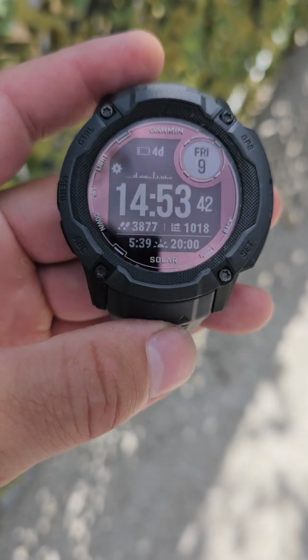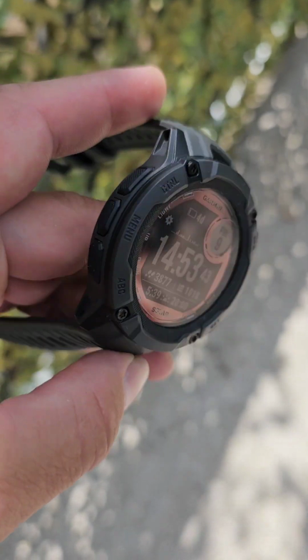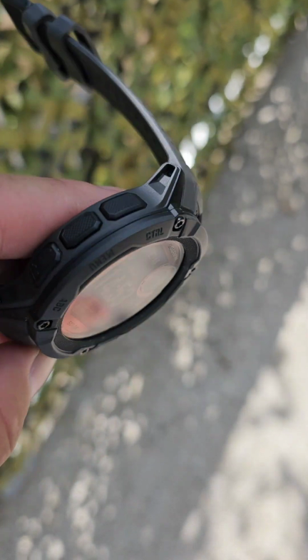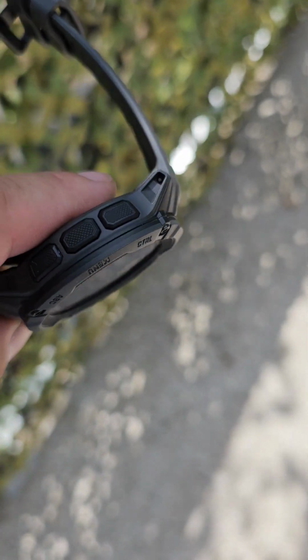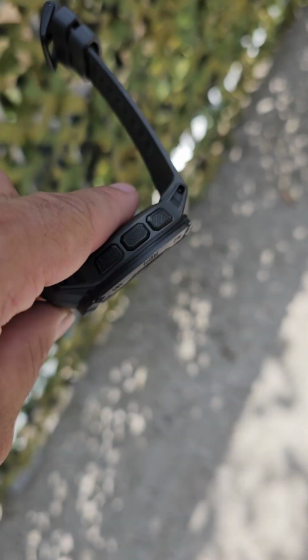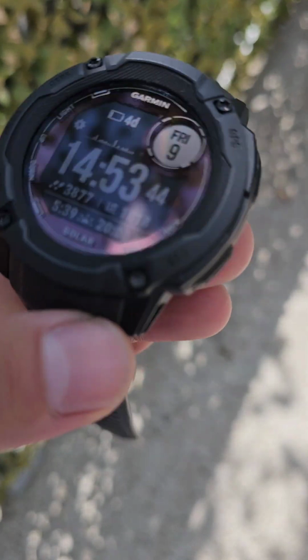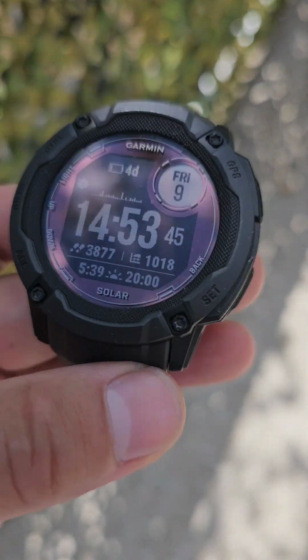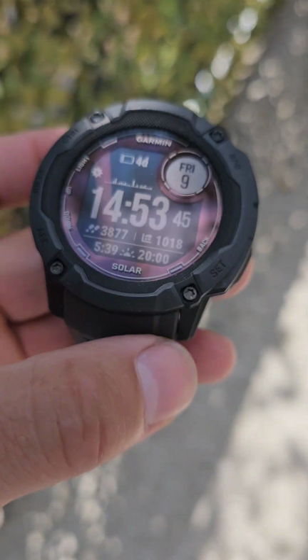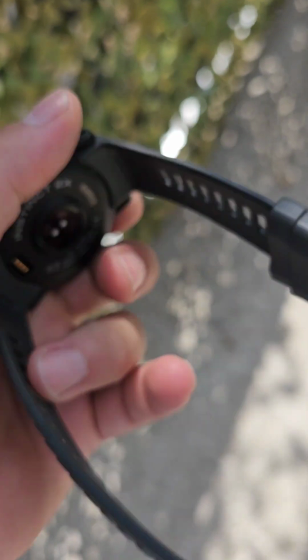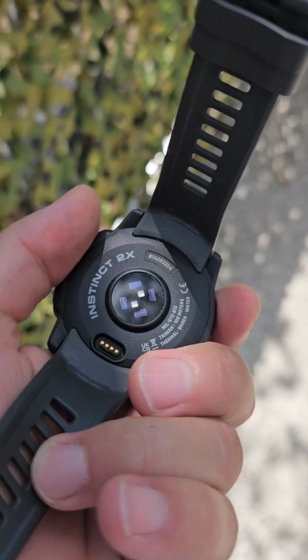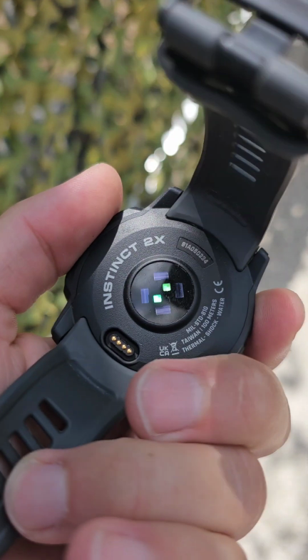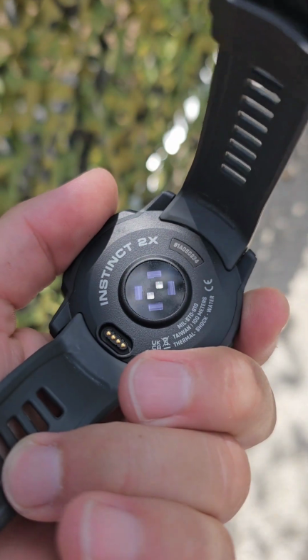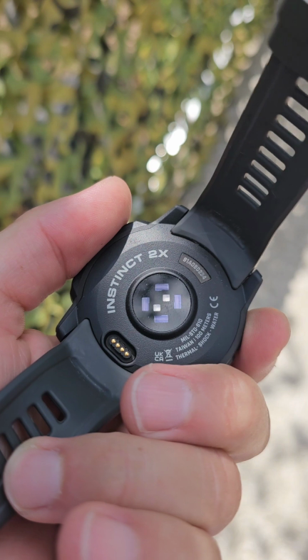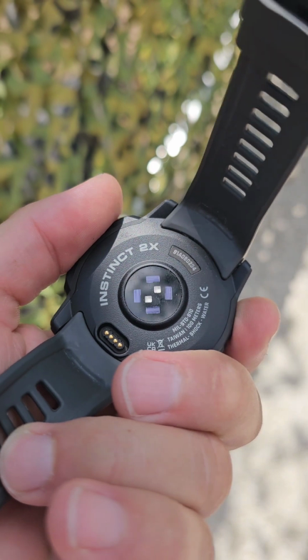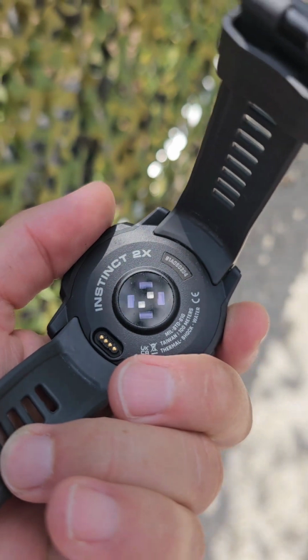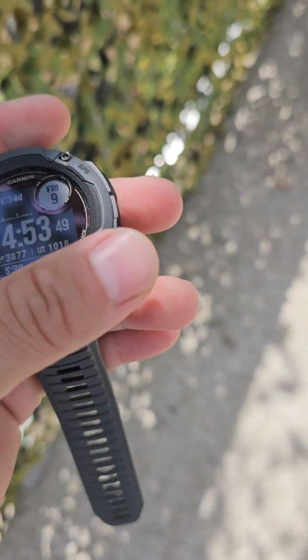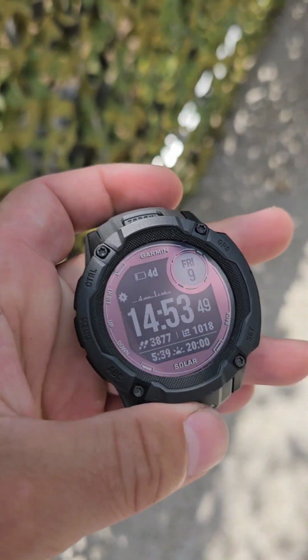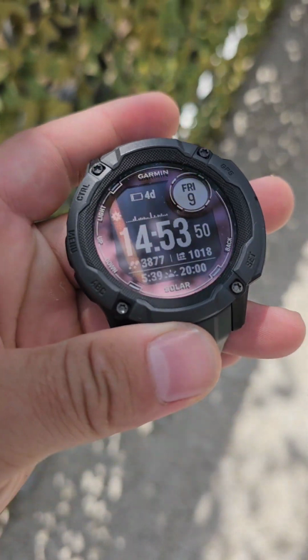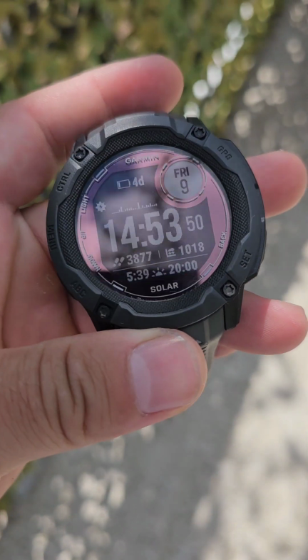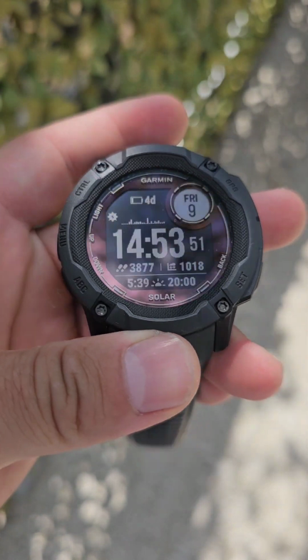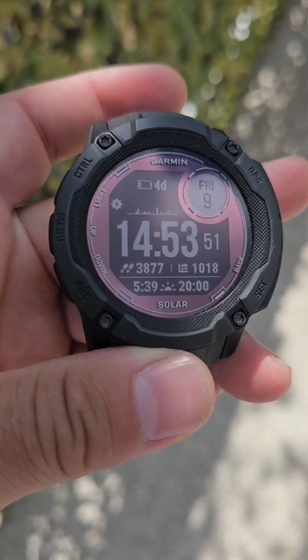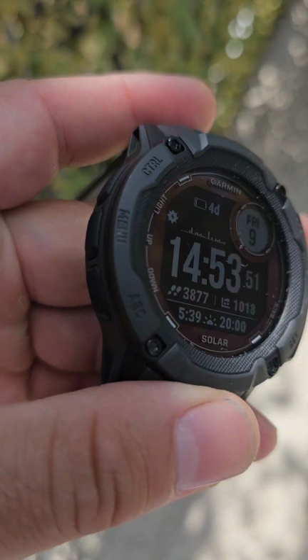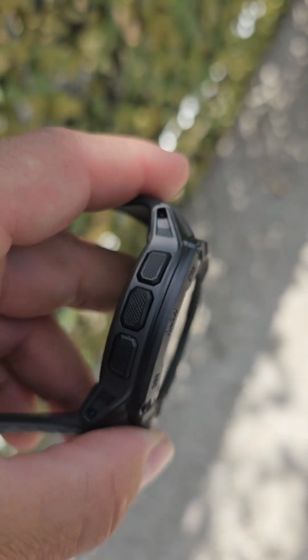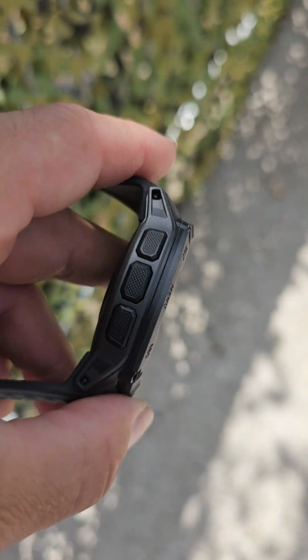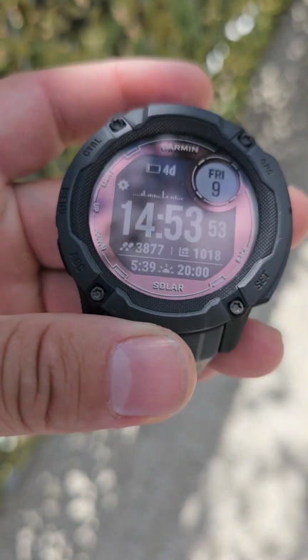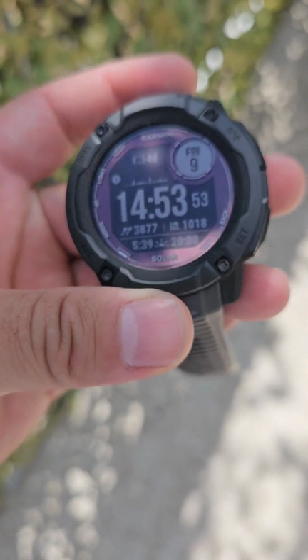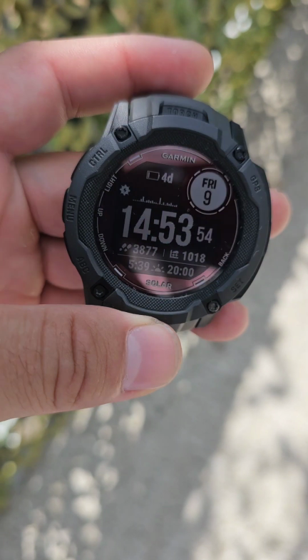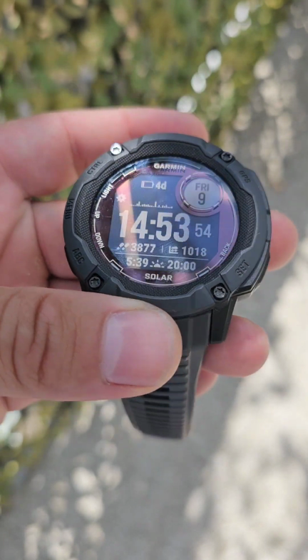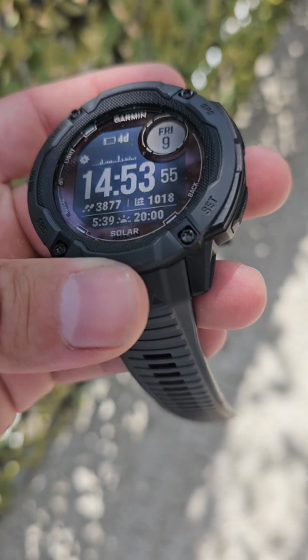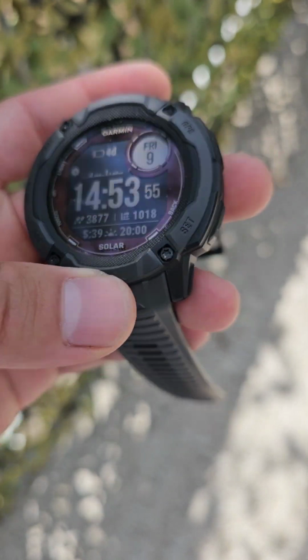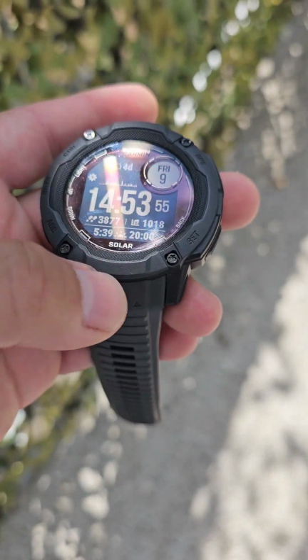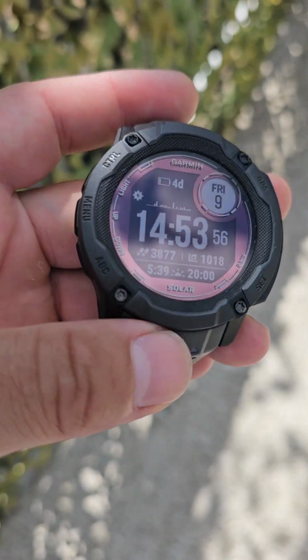For today's test I would like to test this Garmin Instinct Solar 2X and we are going to try how much sunlight this watch can absorb.